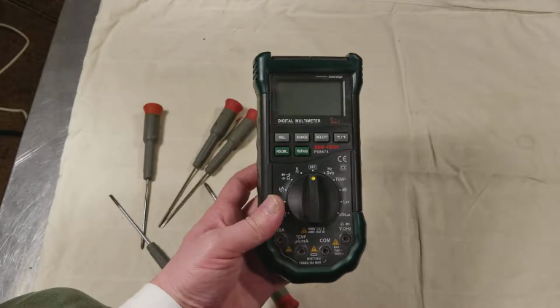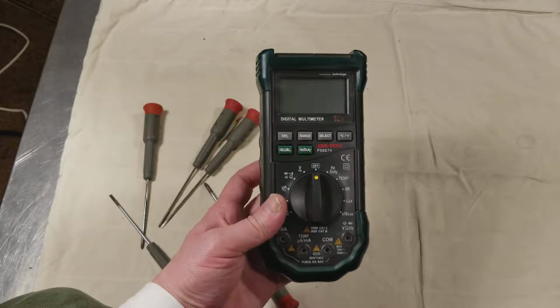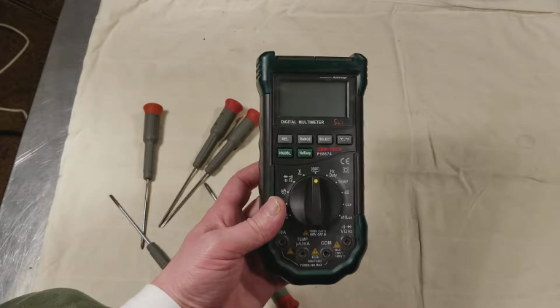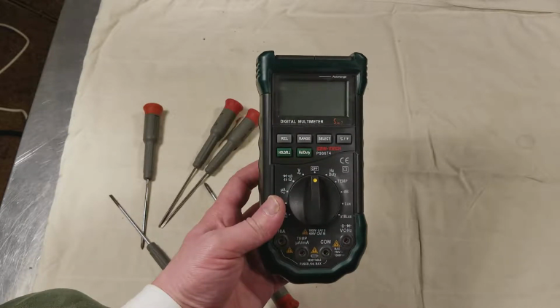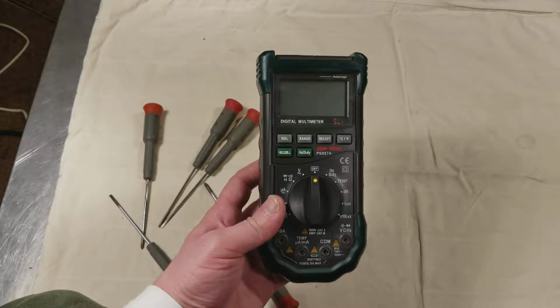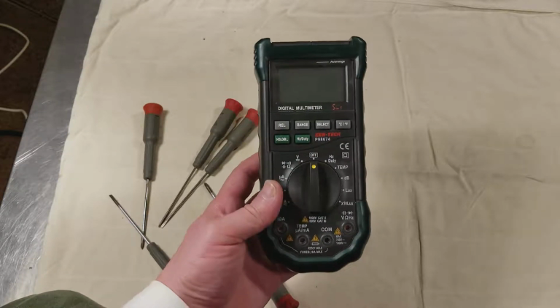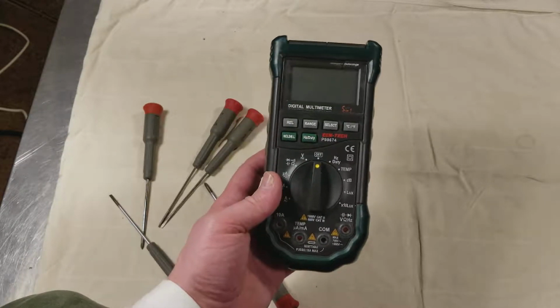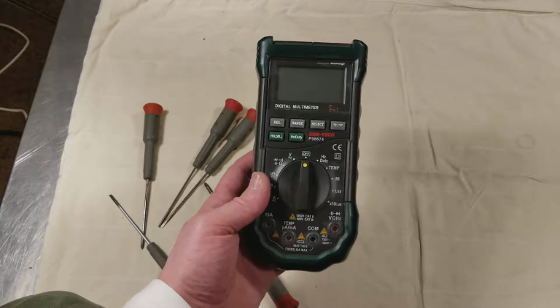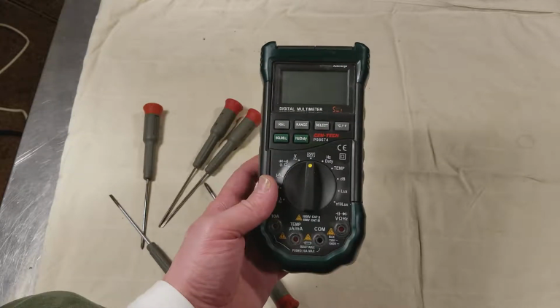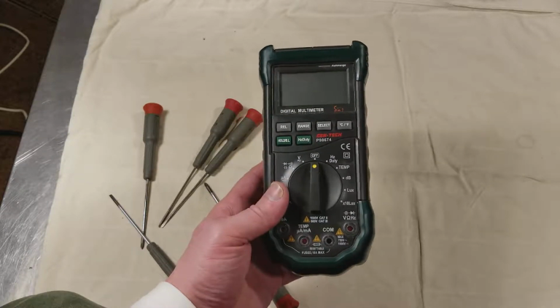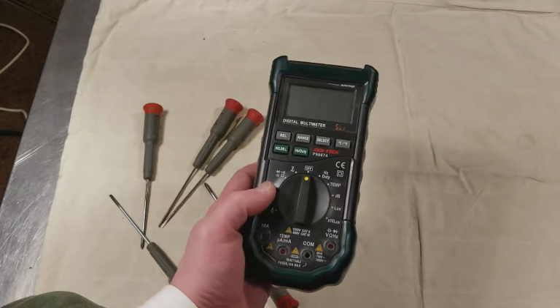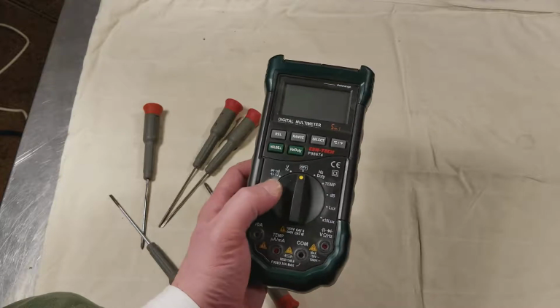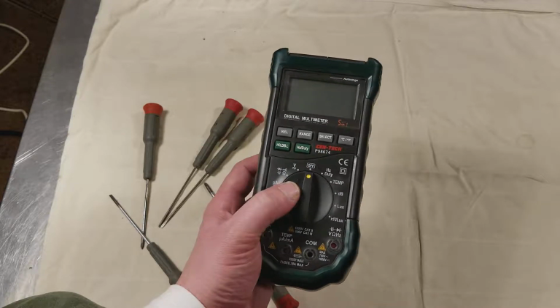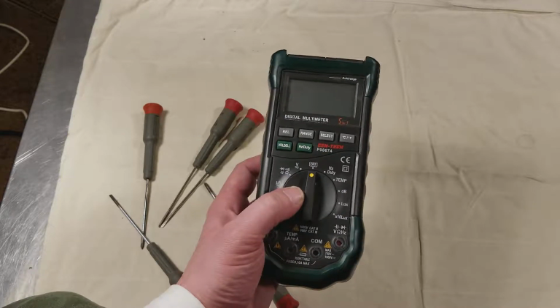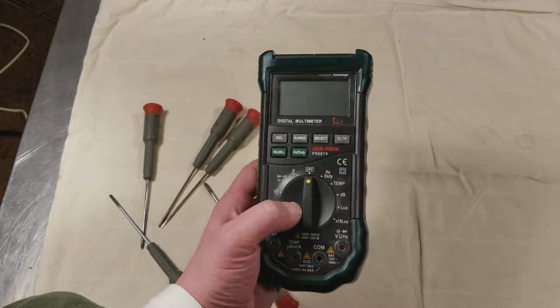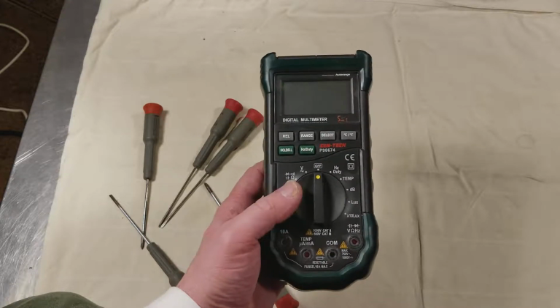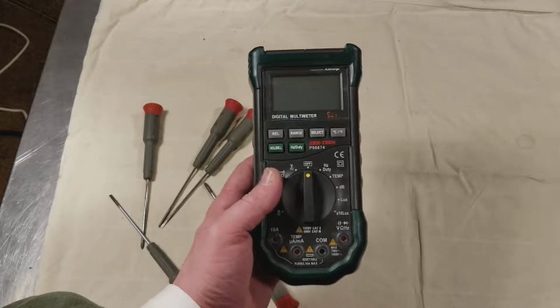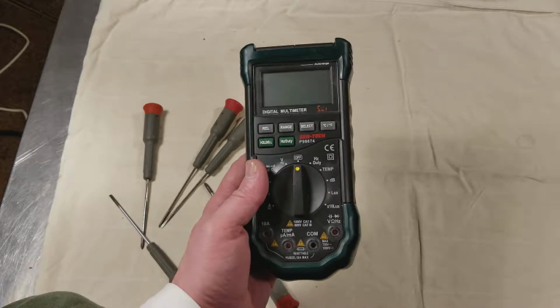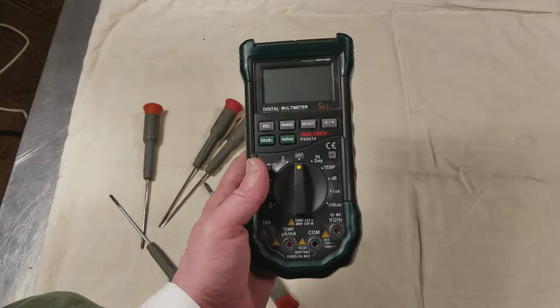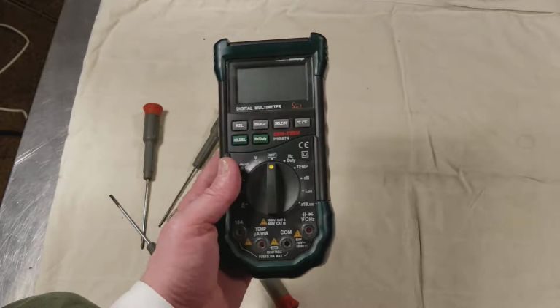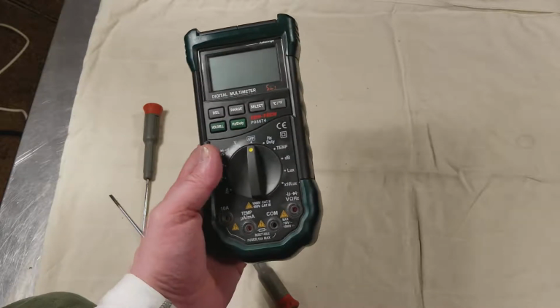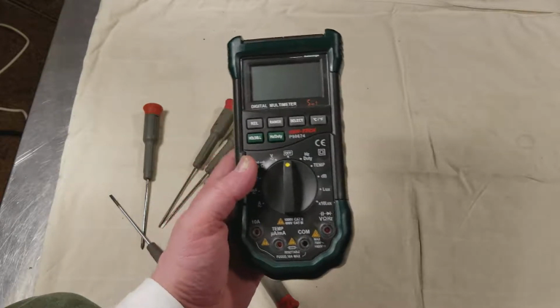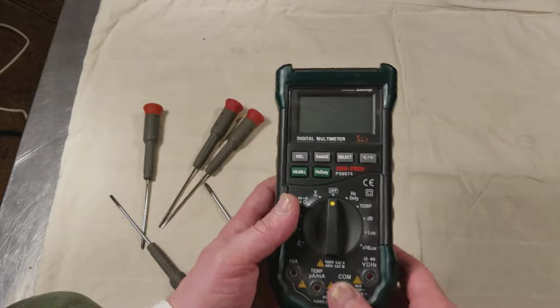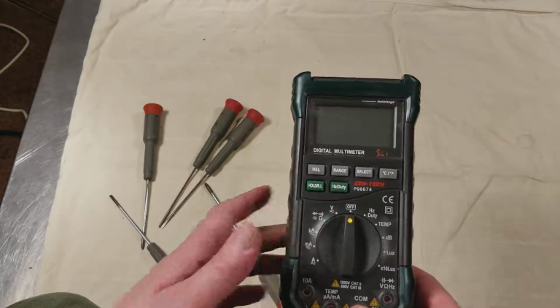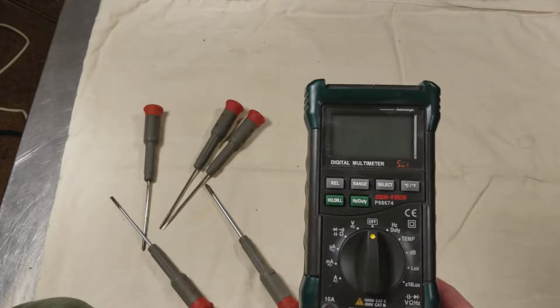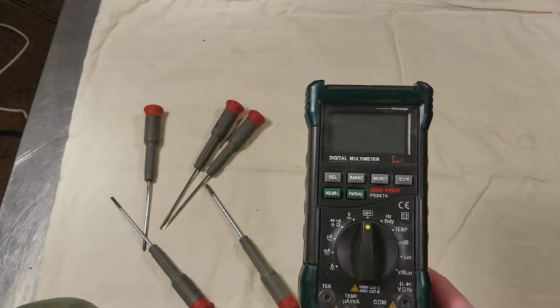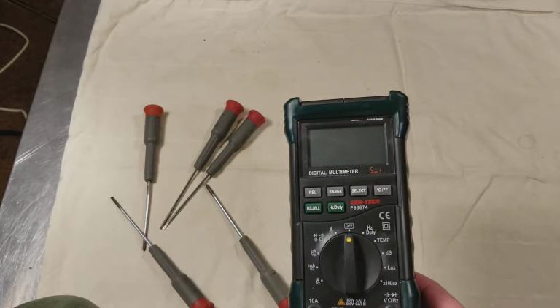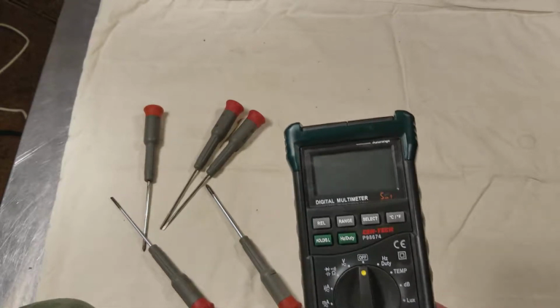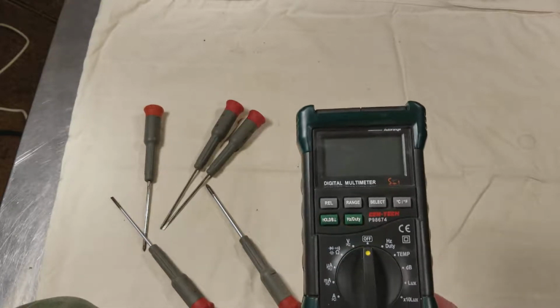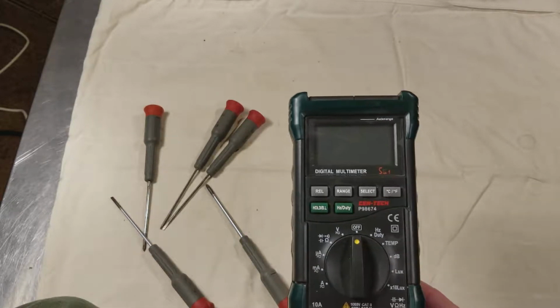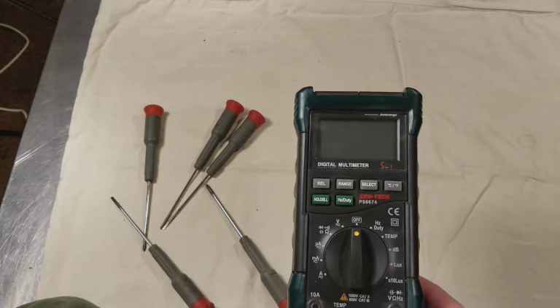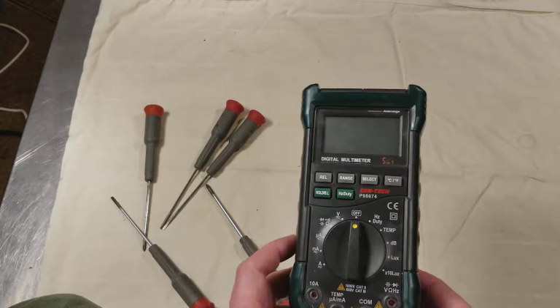Cadis Maximus here, this time with a quick teardown and disassembly so you can see what's inside the Sentec 98674 5-in-1 digital multimeter.